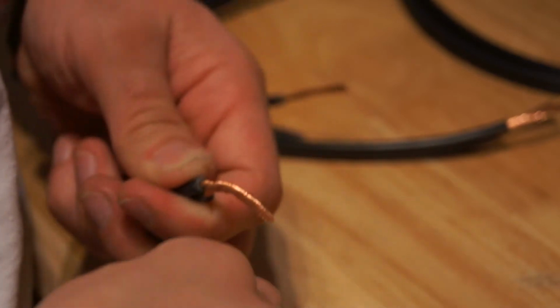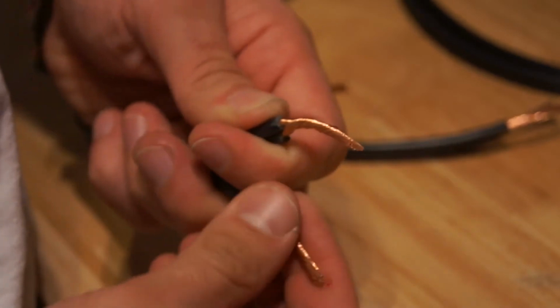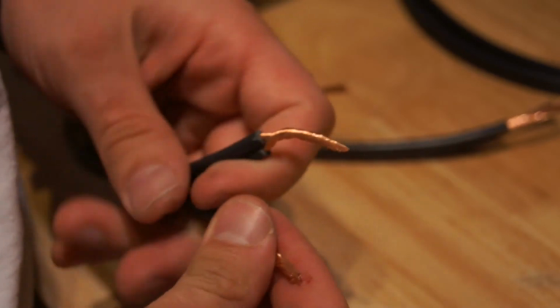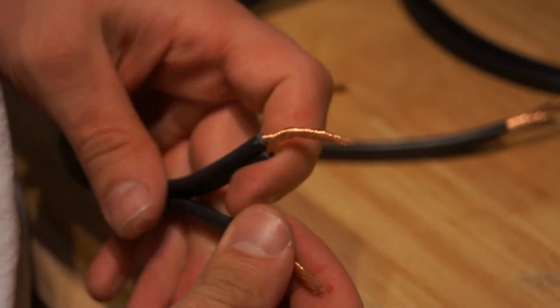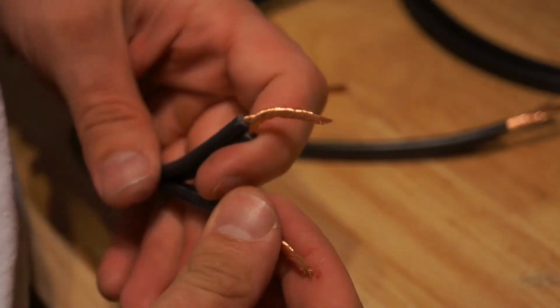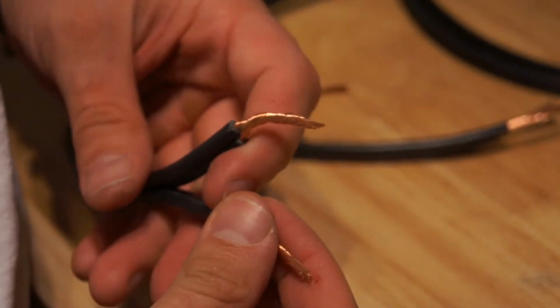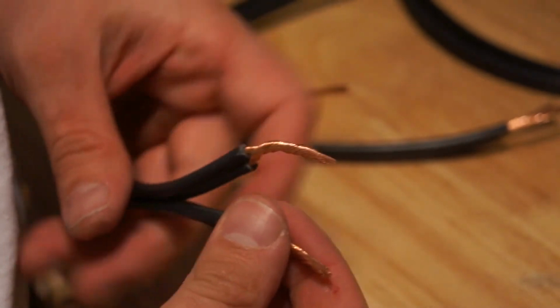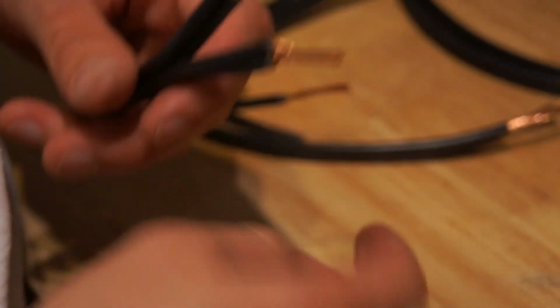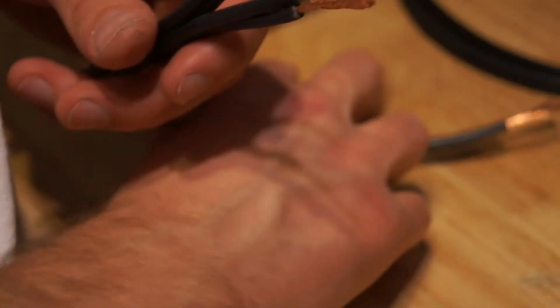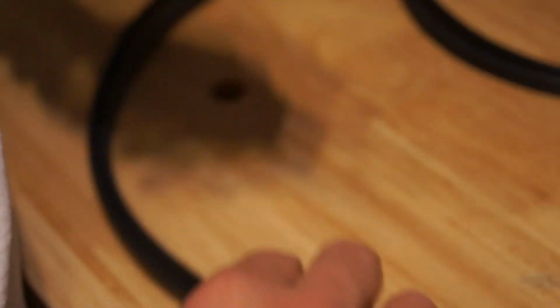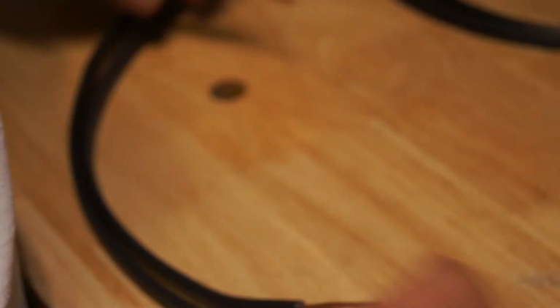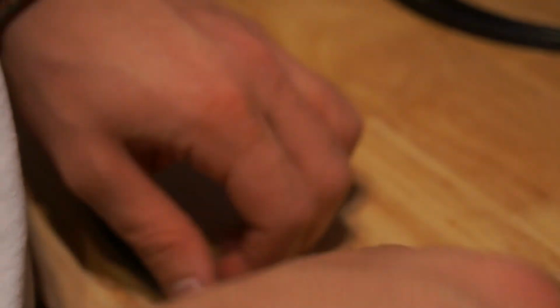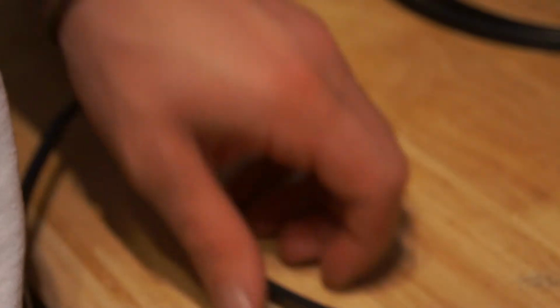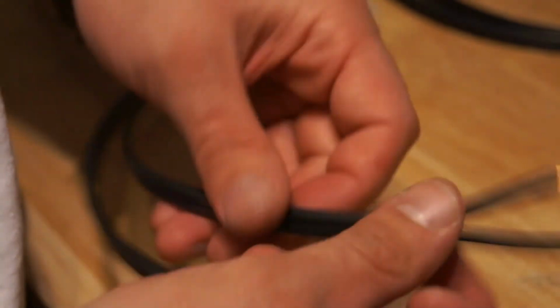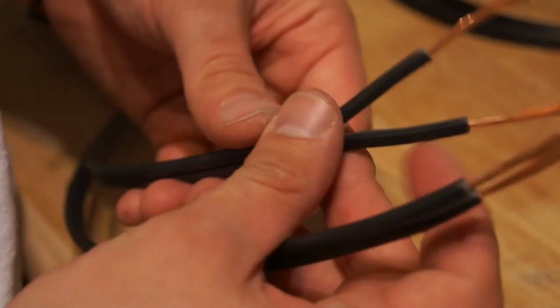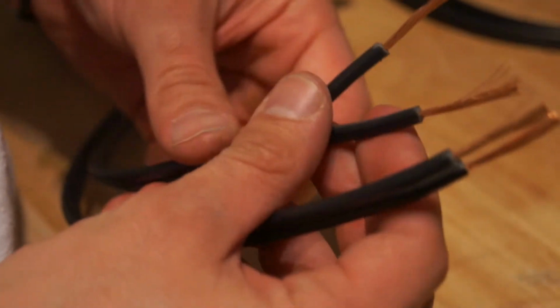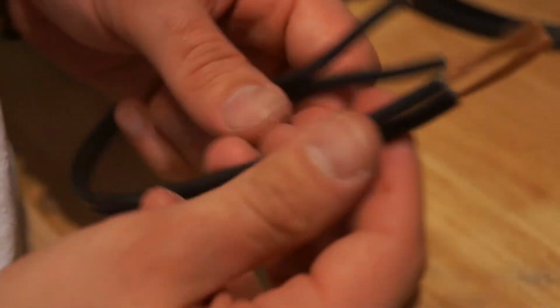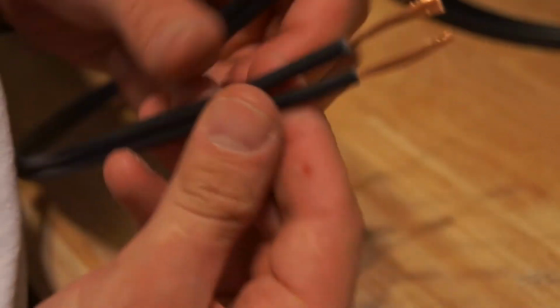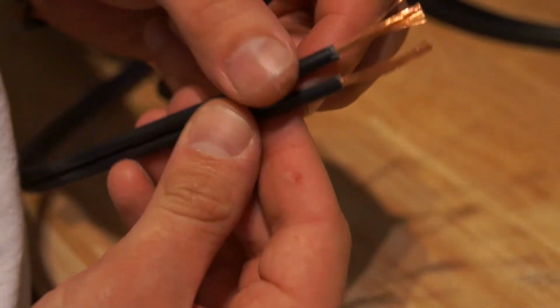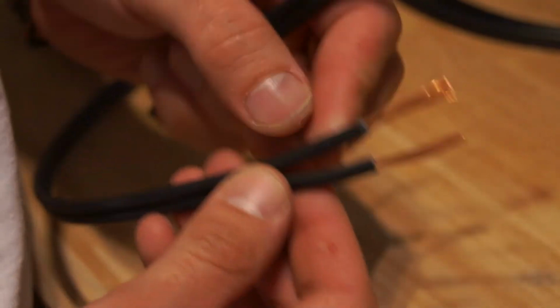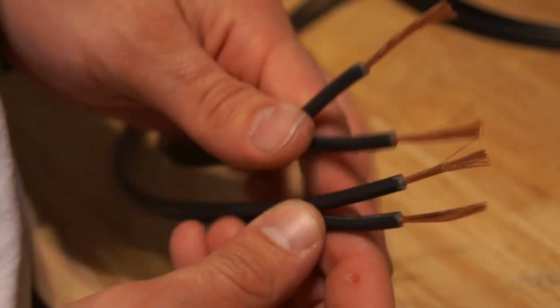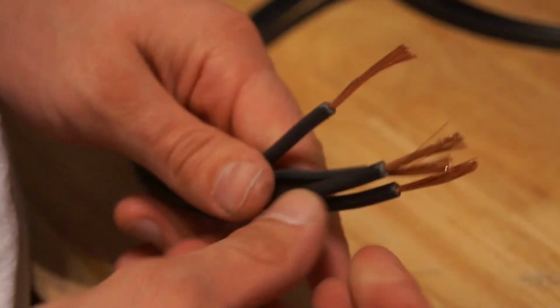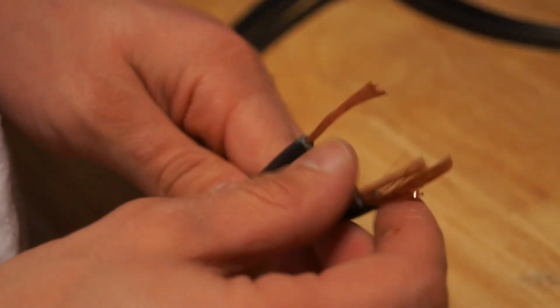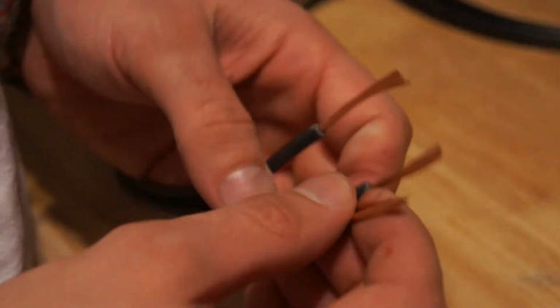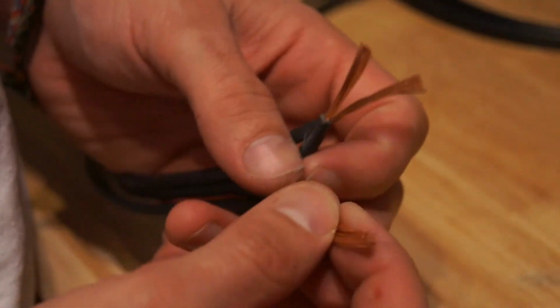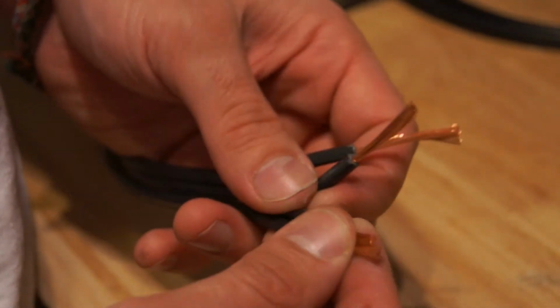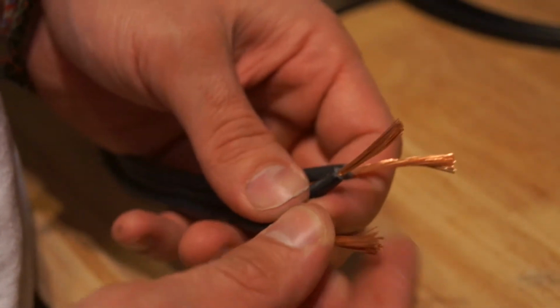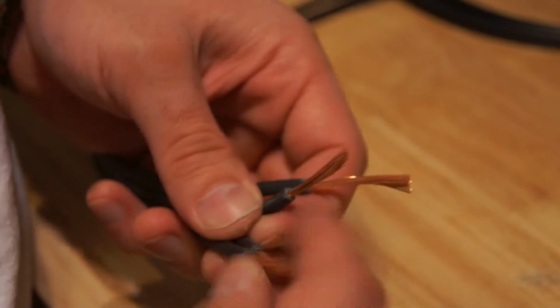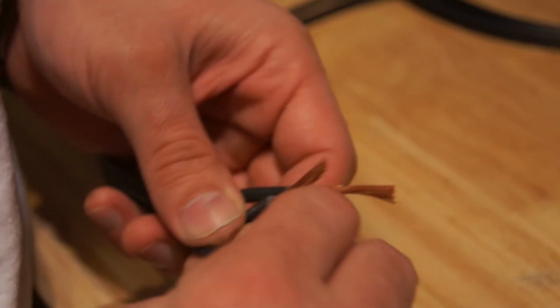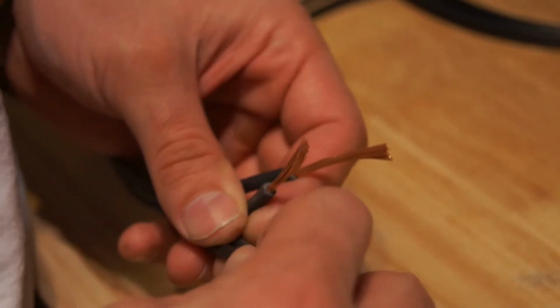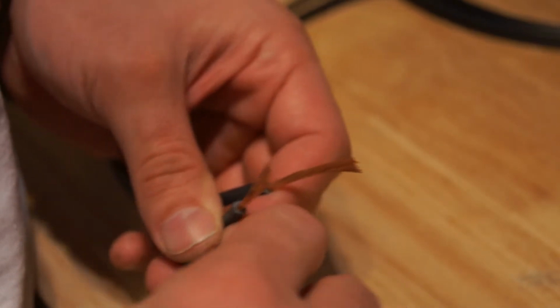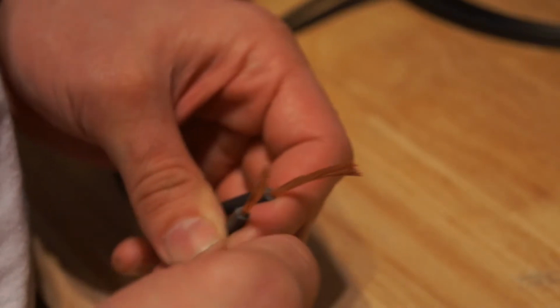And I'll continue on with the other wires — the negative and the negative, and the positive and the positive.